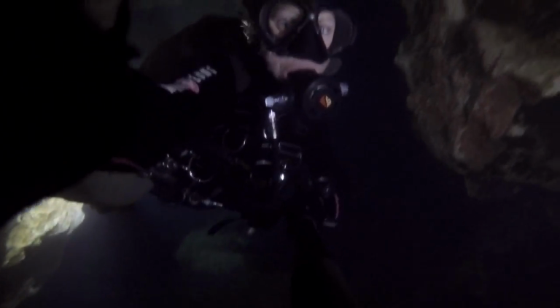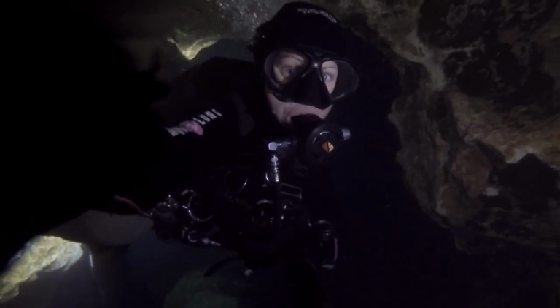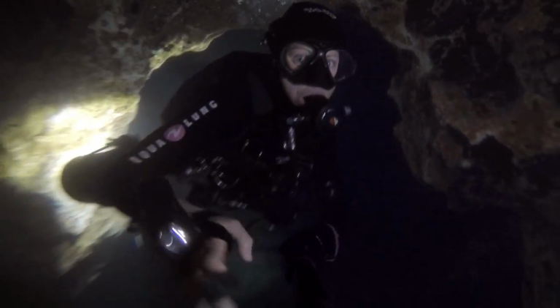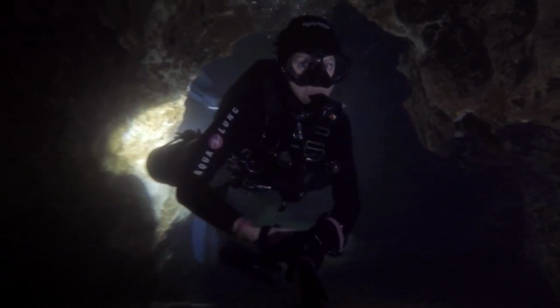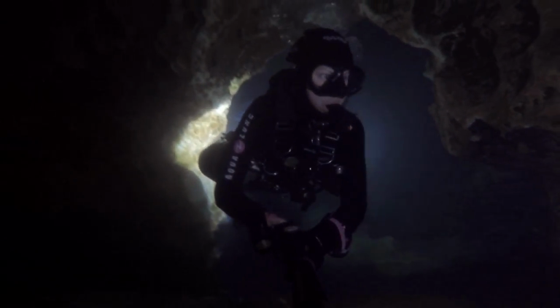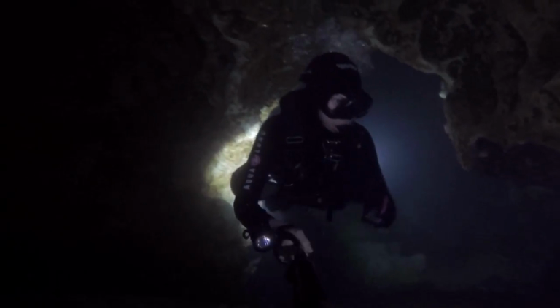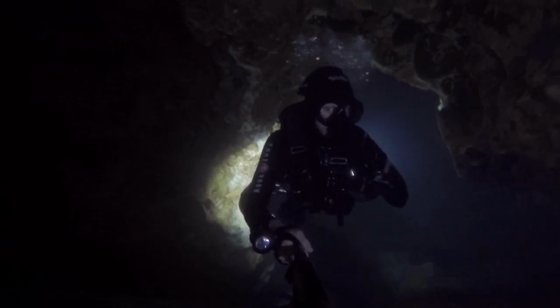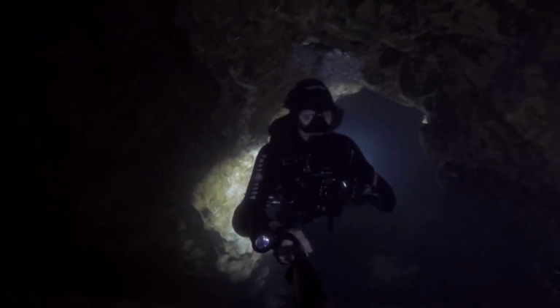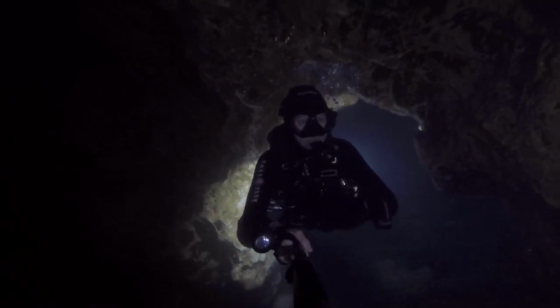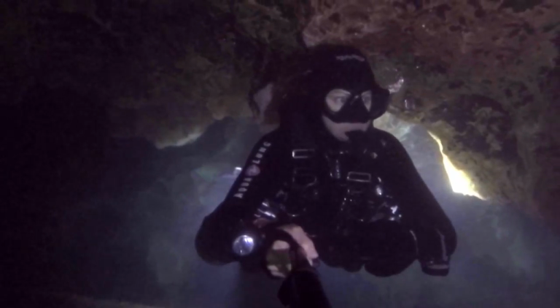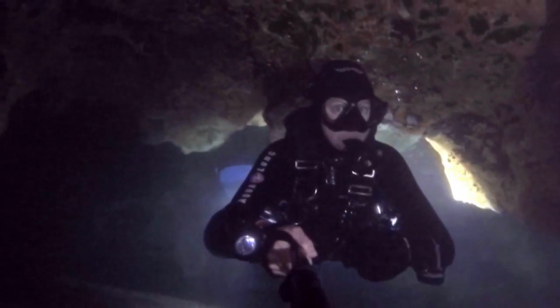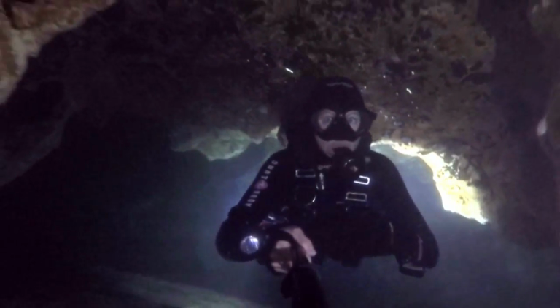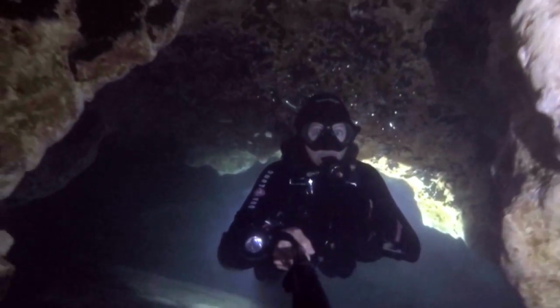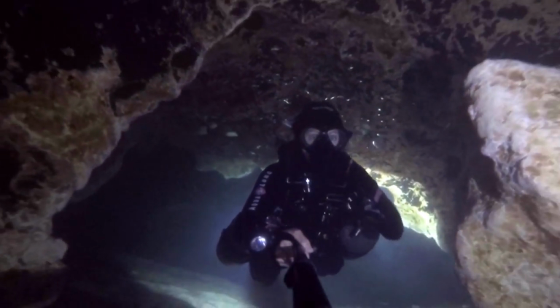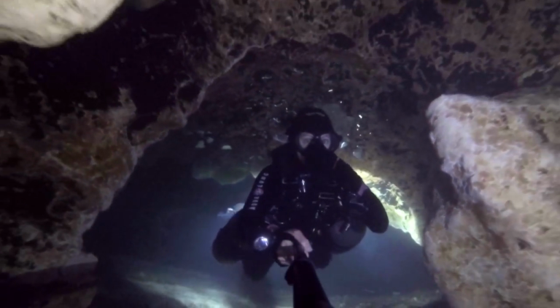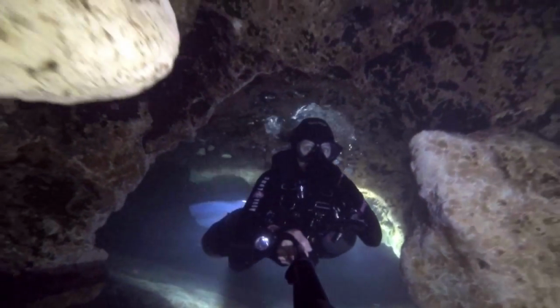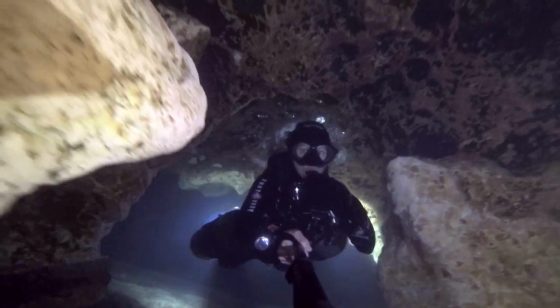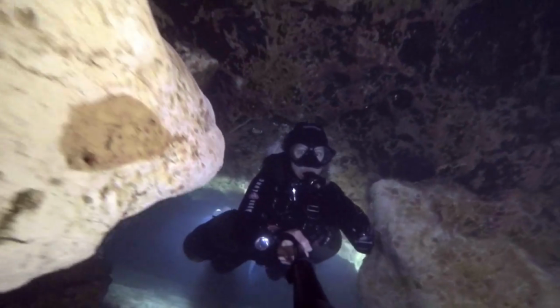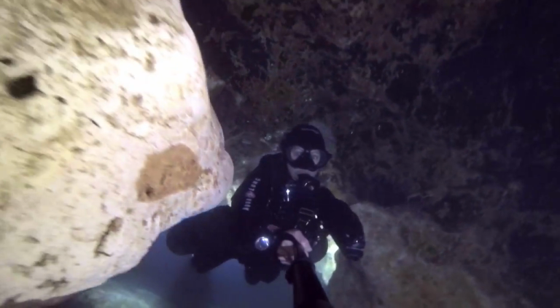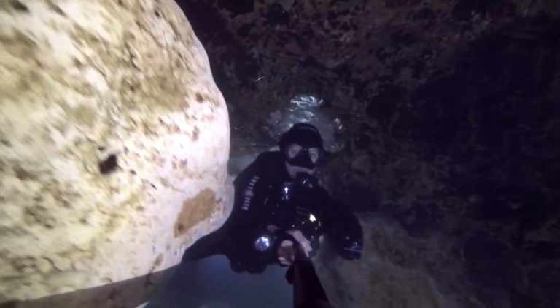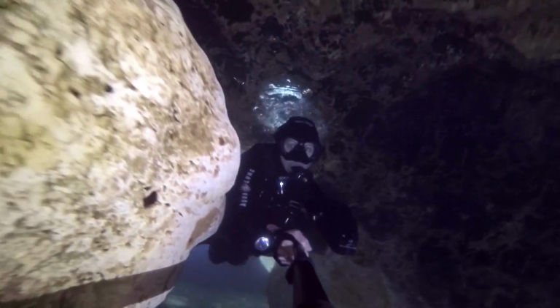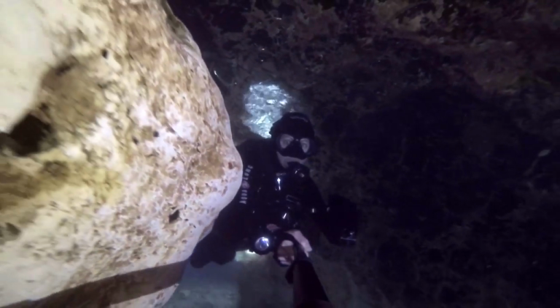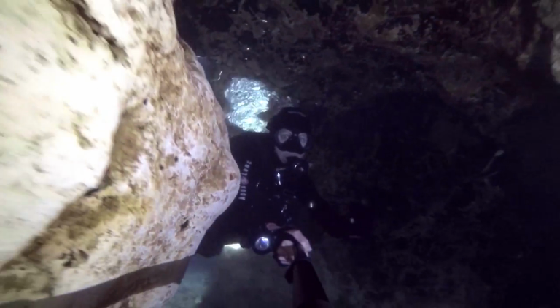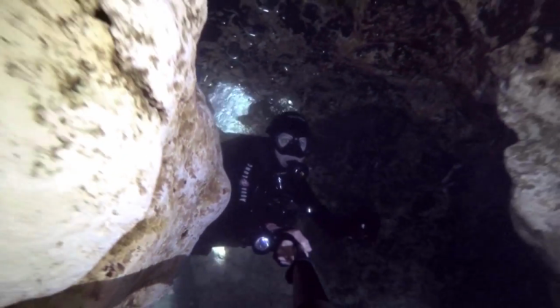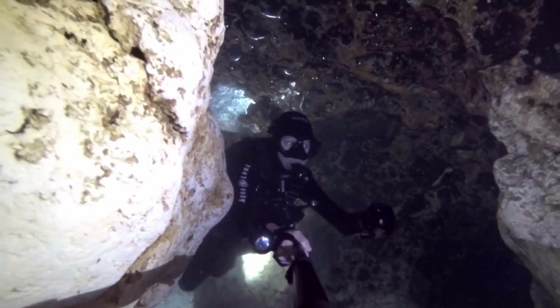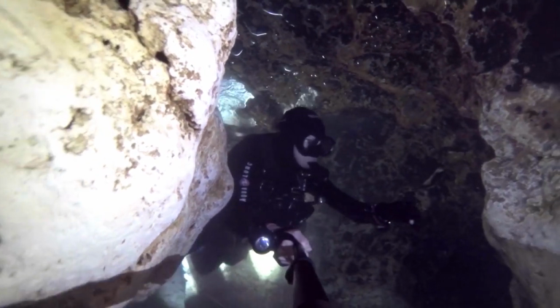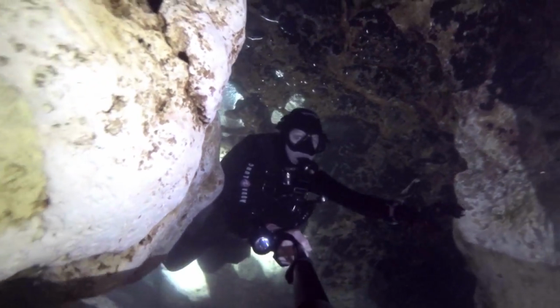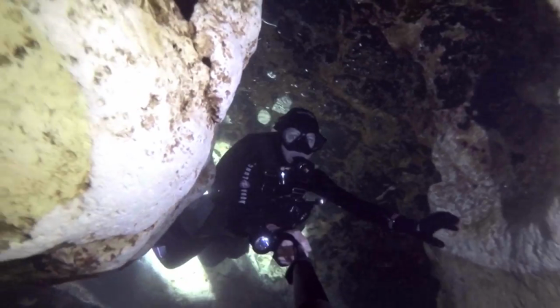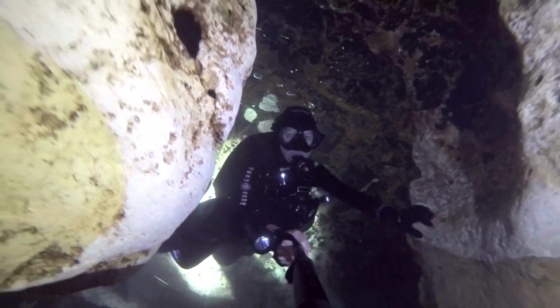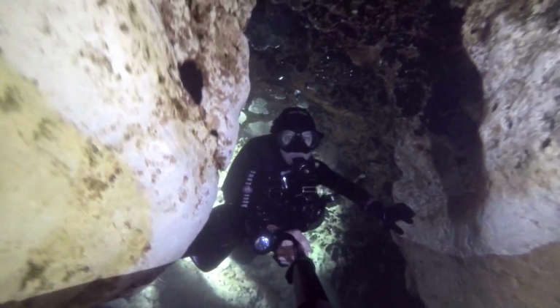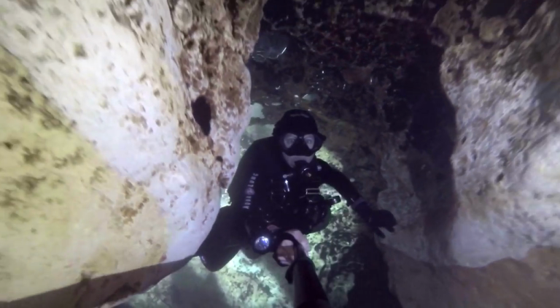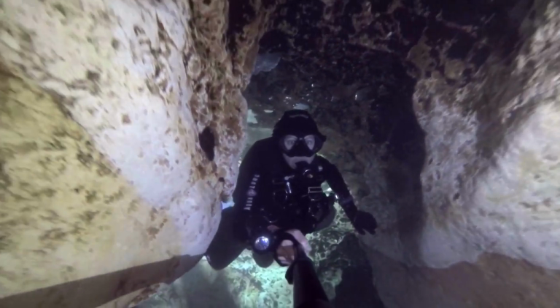My name is Jenny Adler, and I'm a conservation photographer. If I could have any superpower, I would definitely want gills. If you had gills and could go down into this place that's just beneath our feet and feel like you're hovering there almost in outer space, it's really an incredible thing to experience.